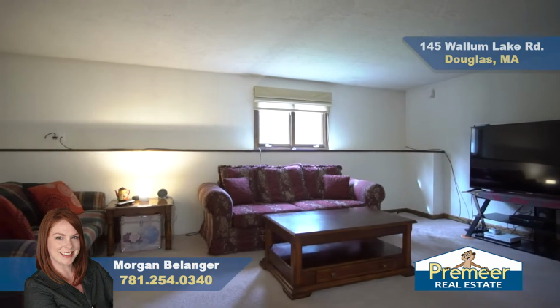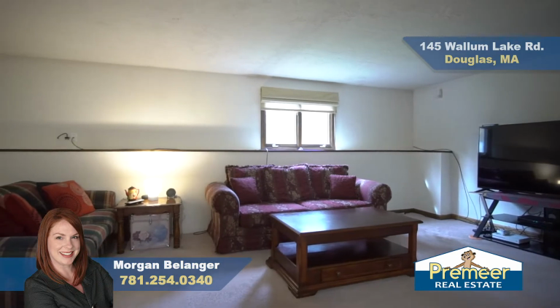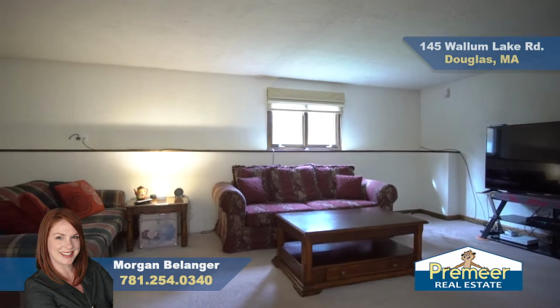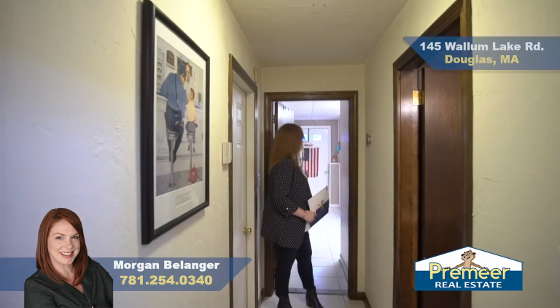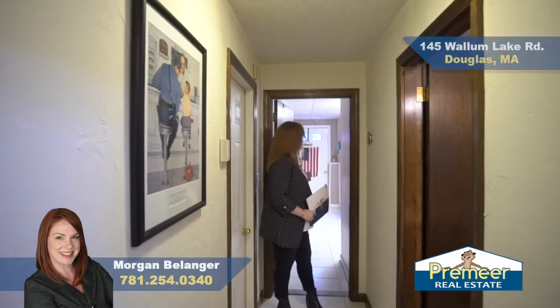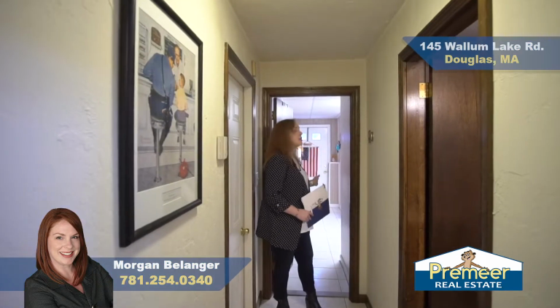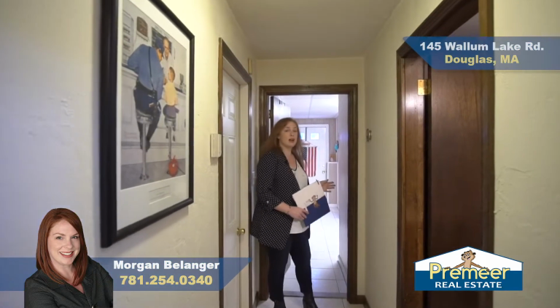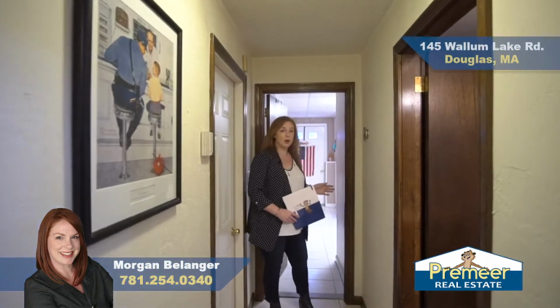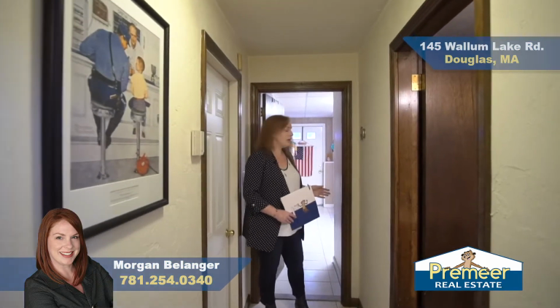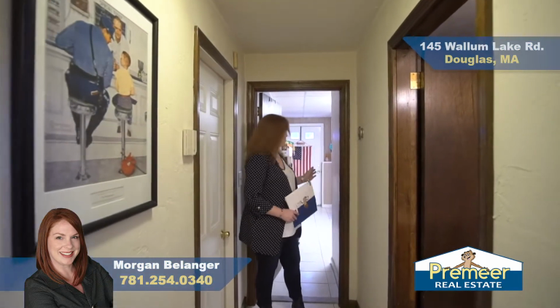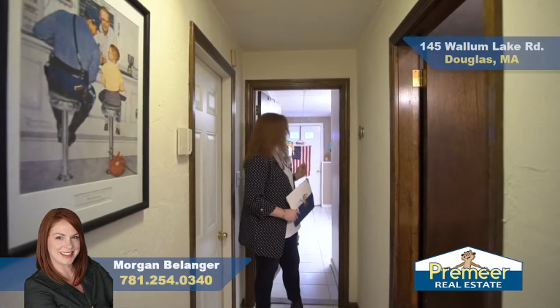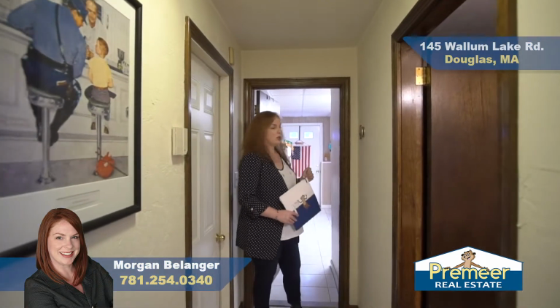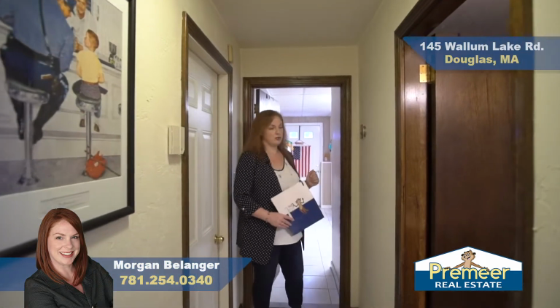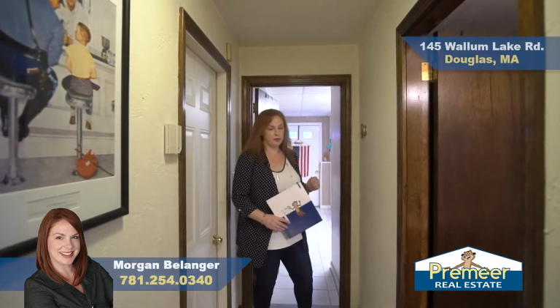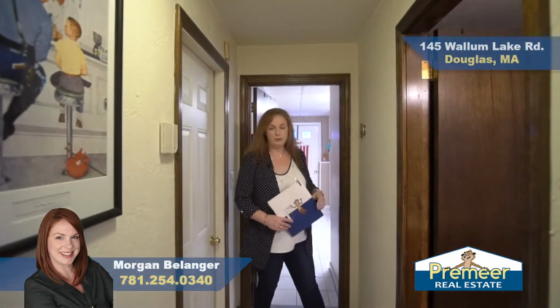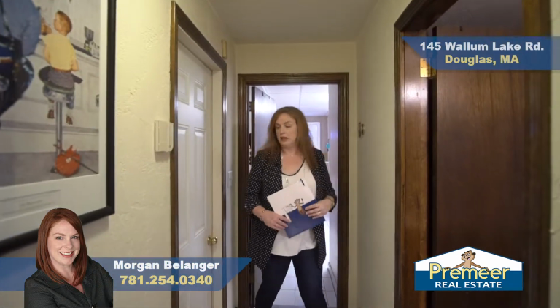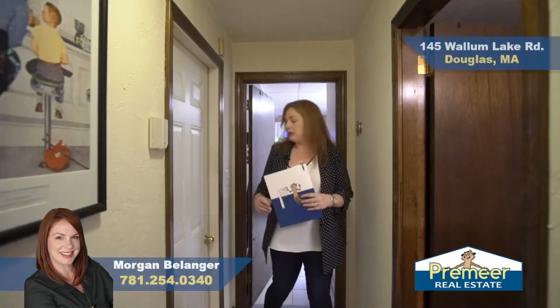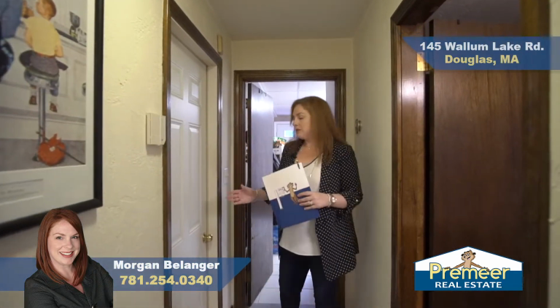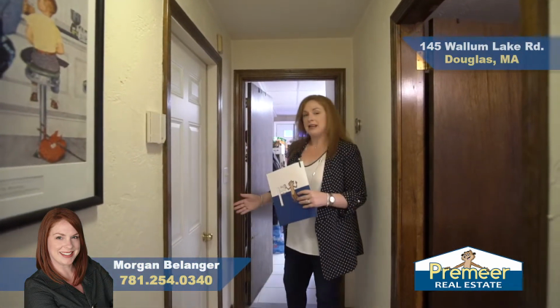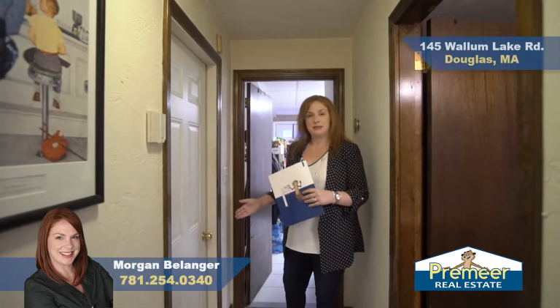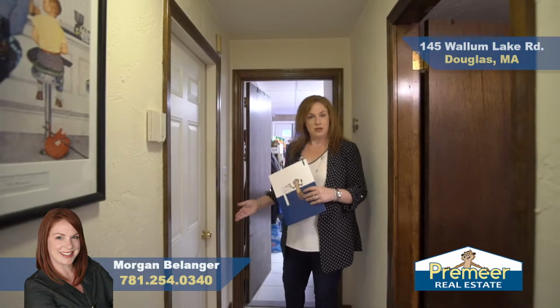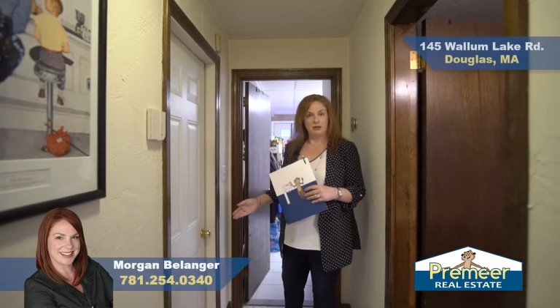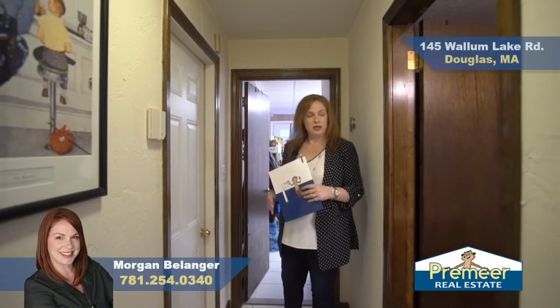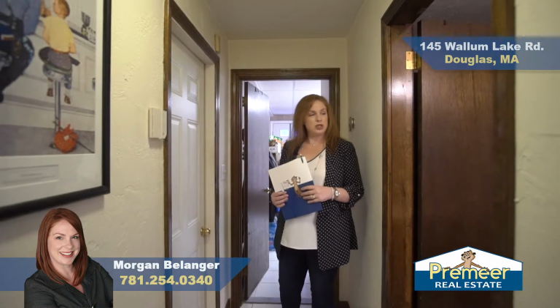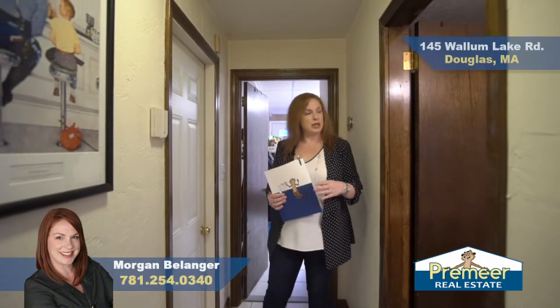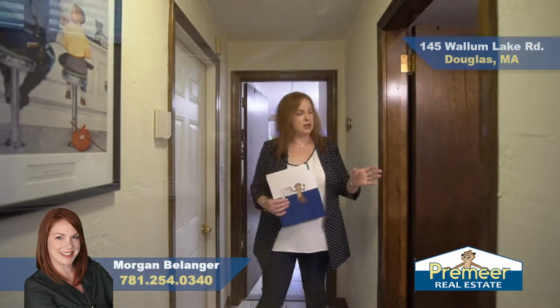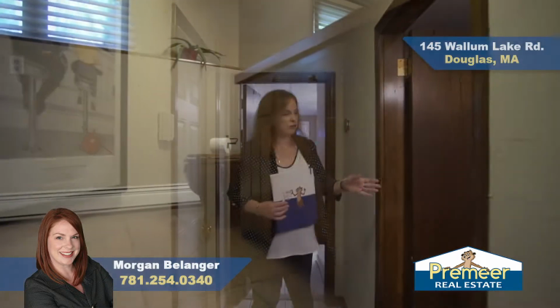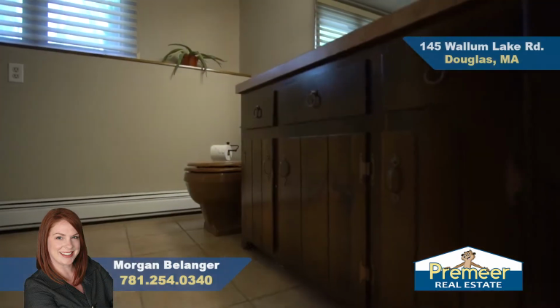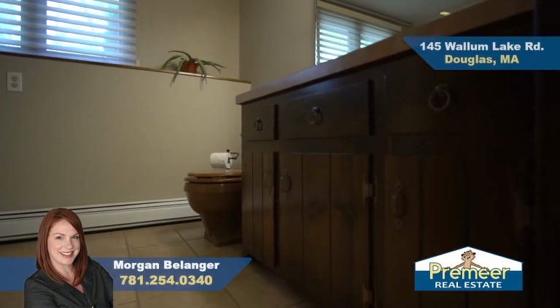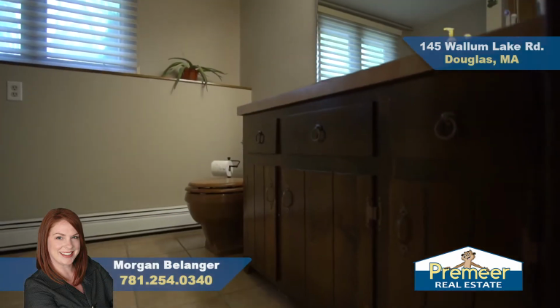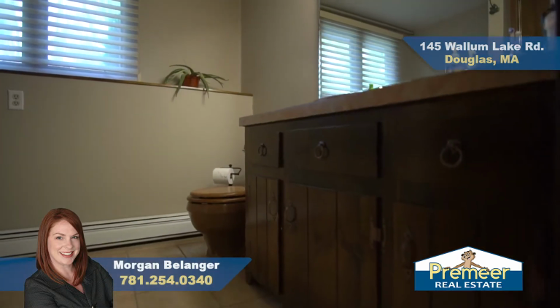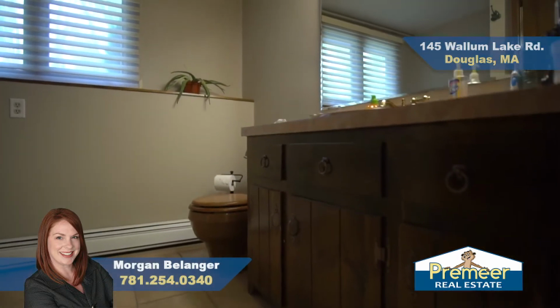Here we have your entry from the driveway as well as your laundry room, access to the garage, and your full bath on the lower level.